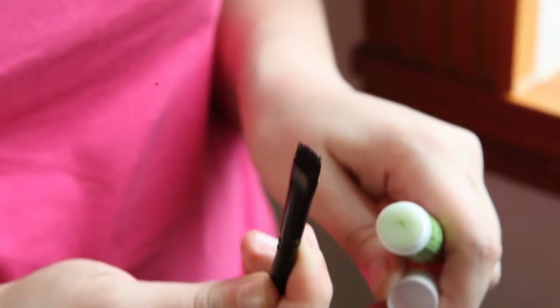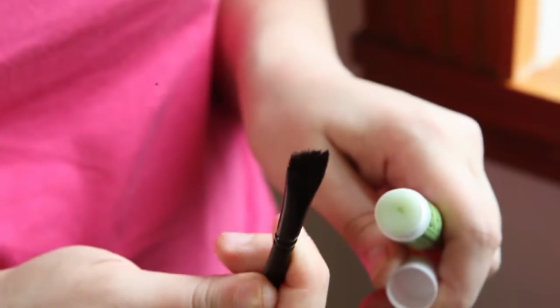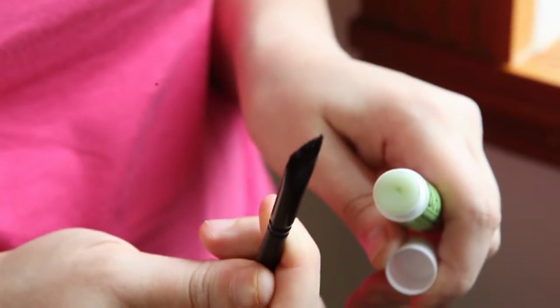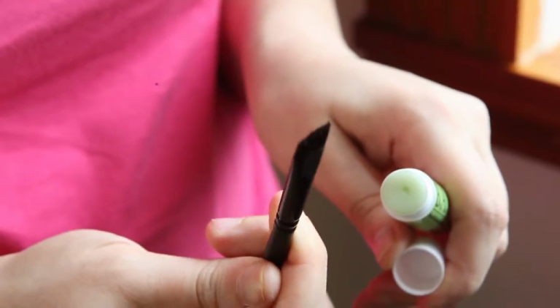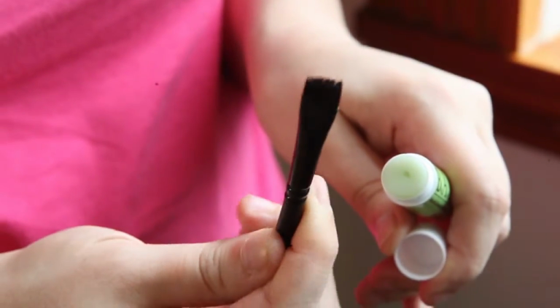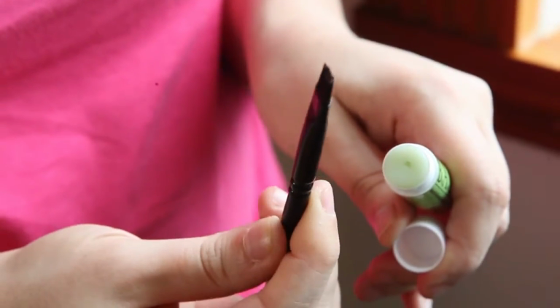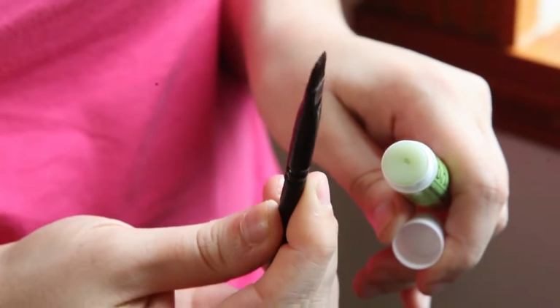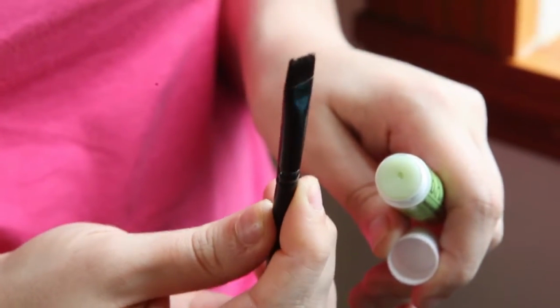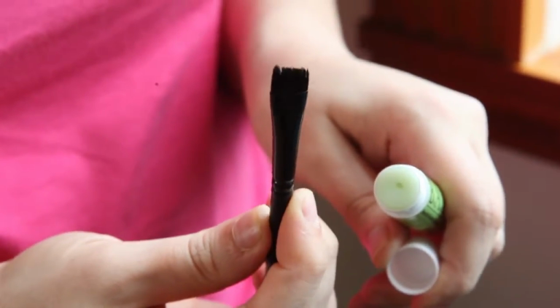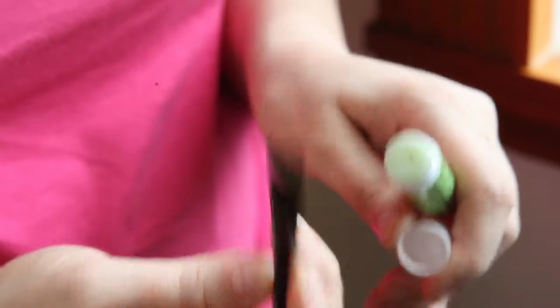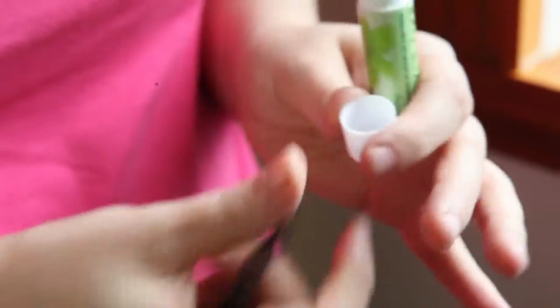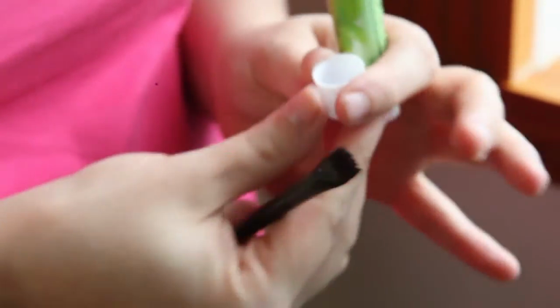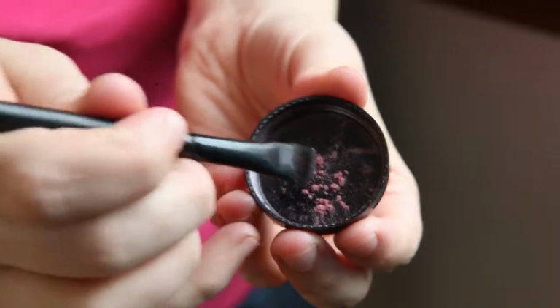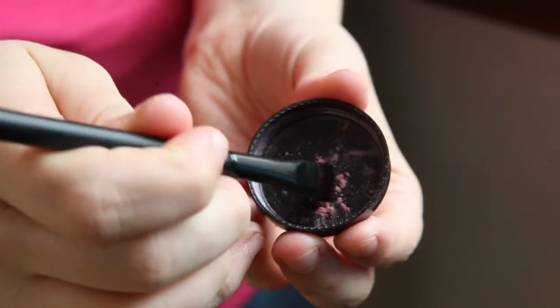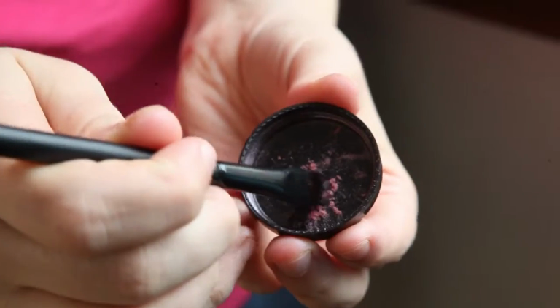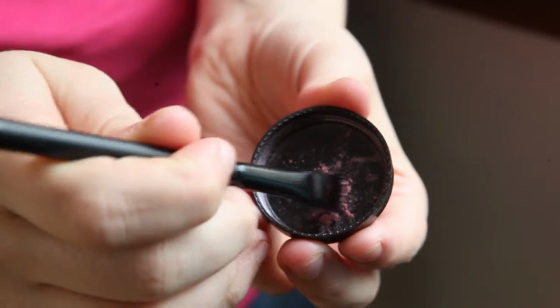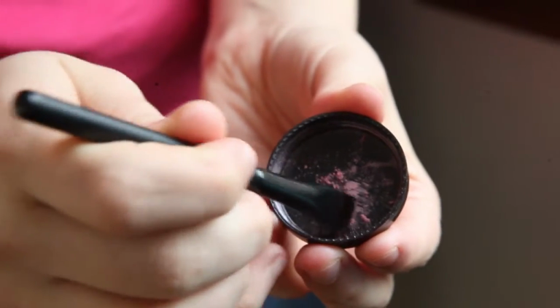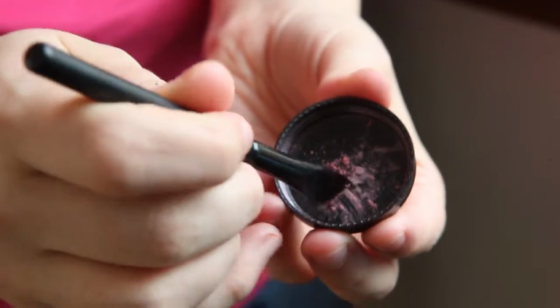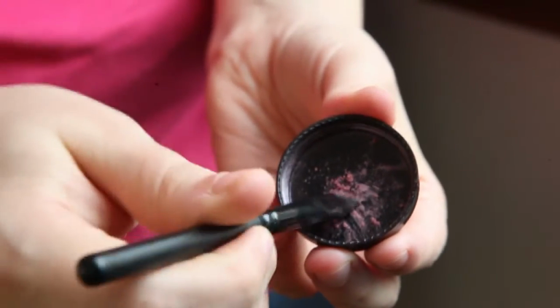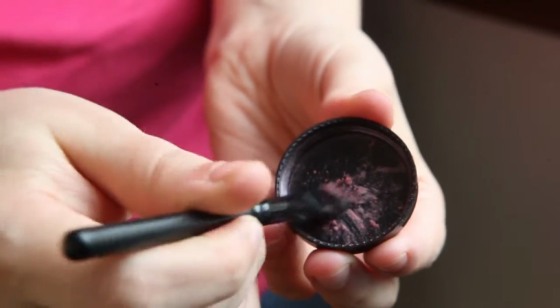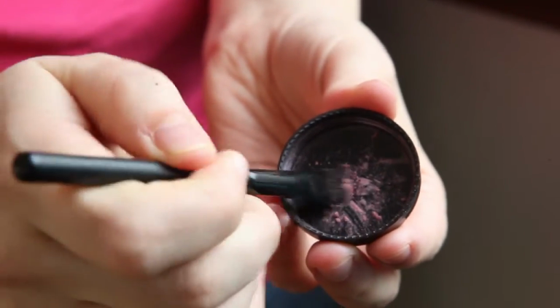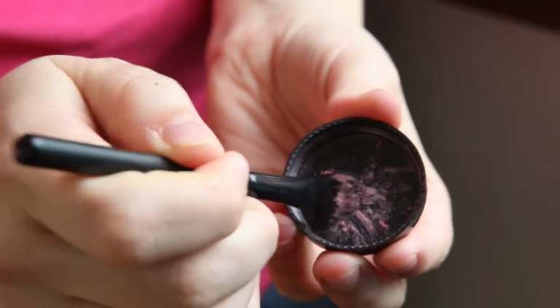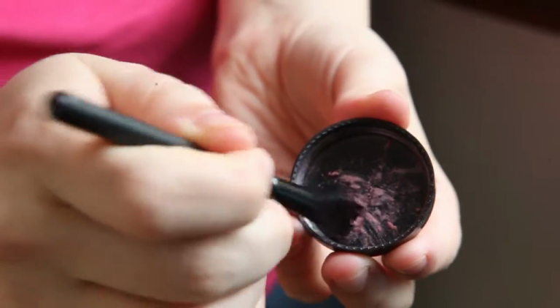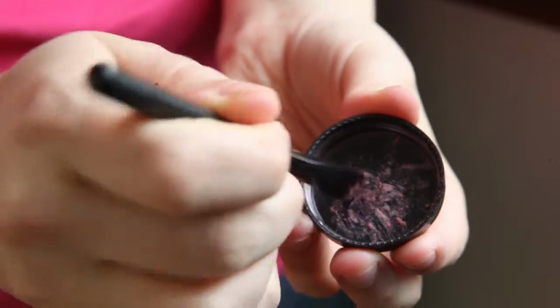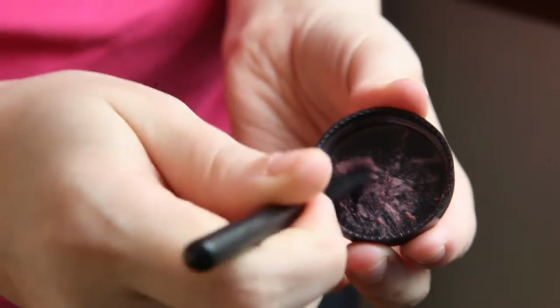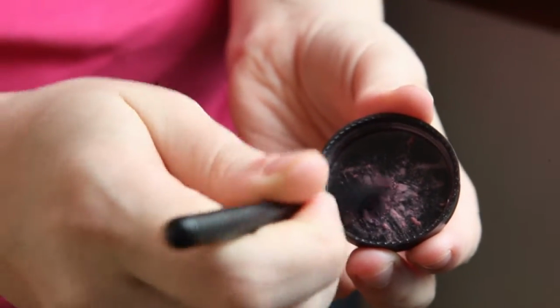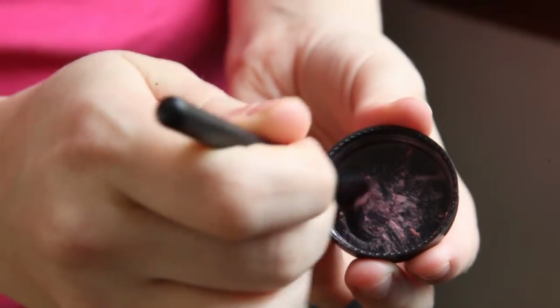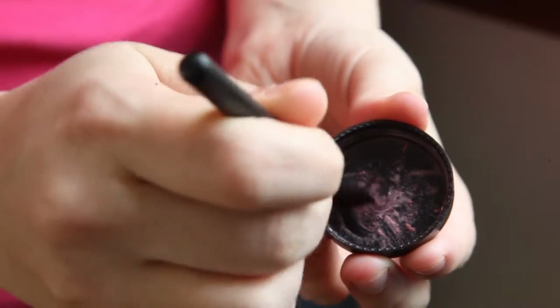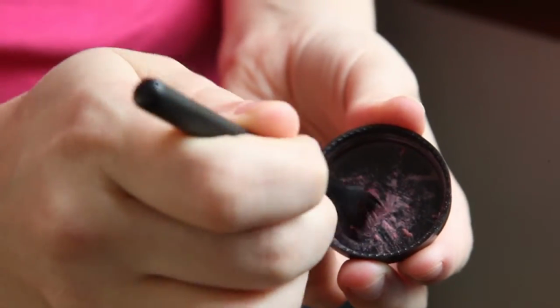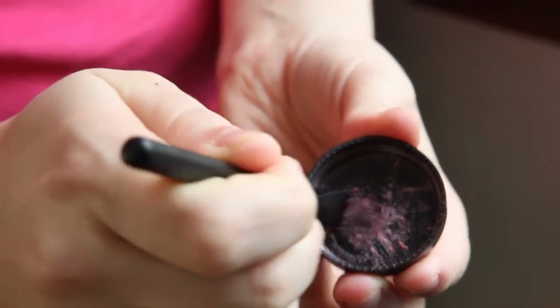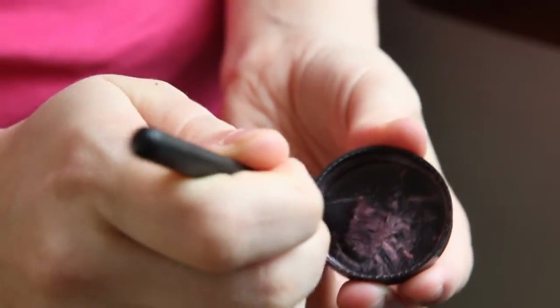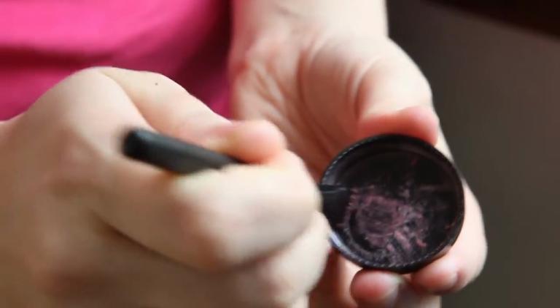Take your brush and just move it back and forth over the actual product until your brush has a nice coating of the balm on the end of the bristles.